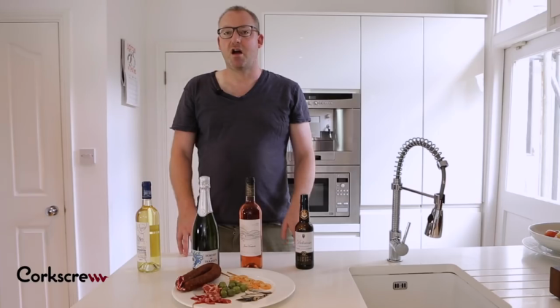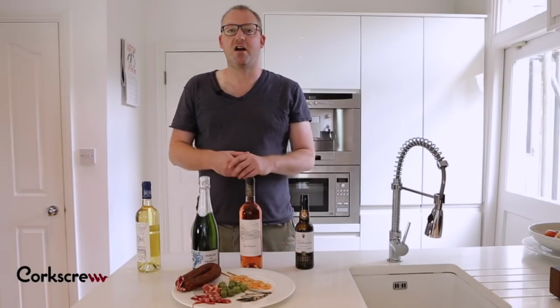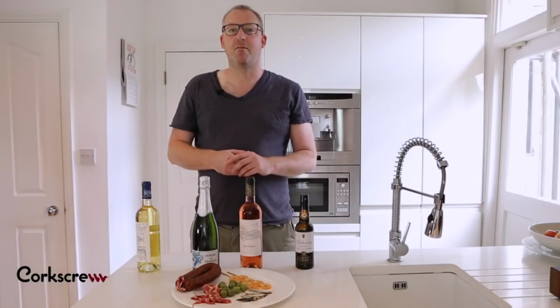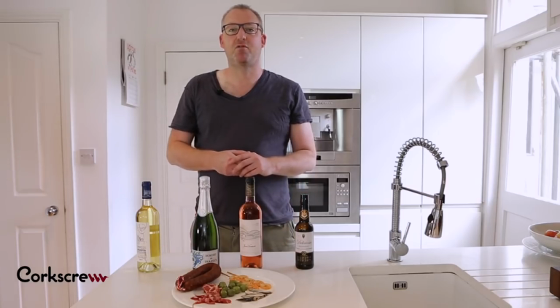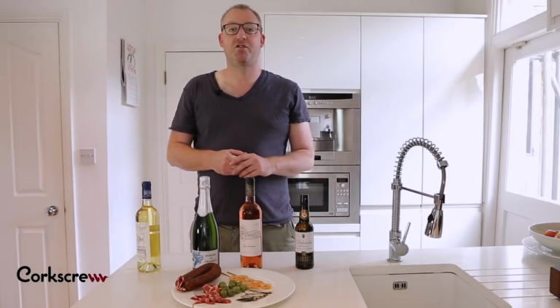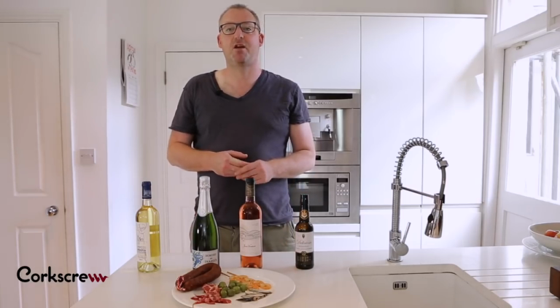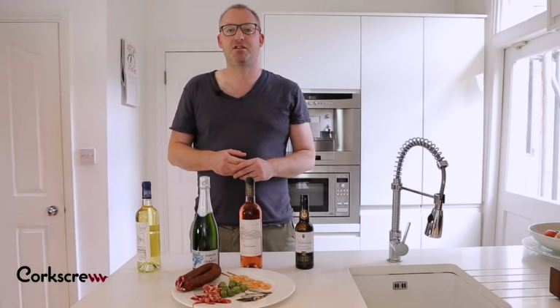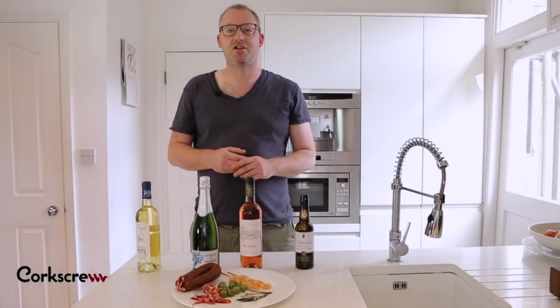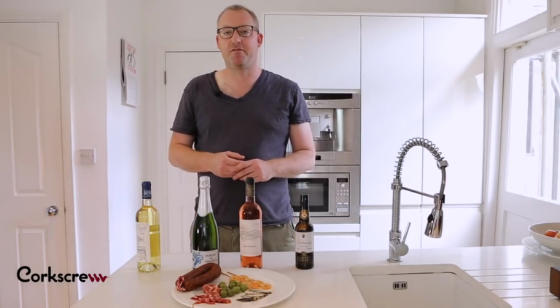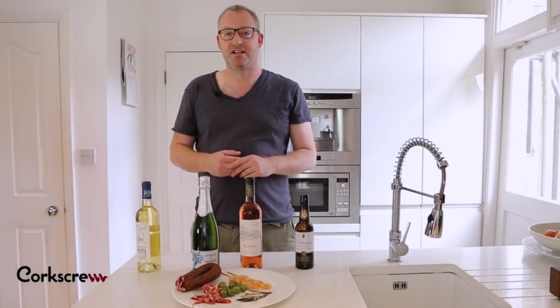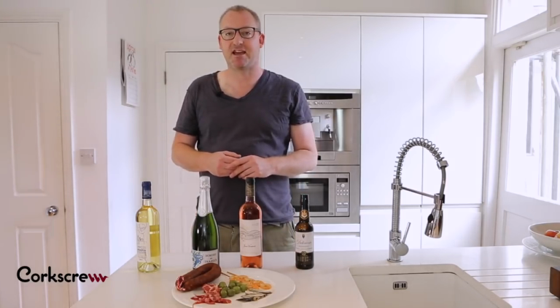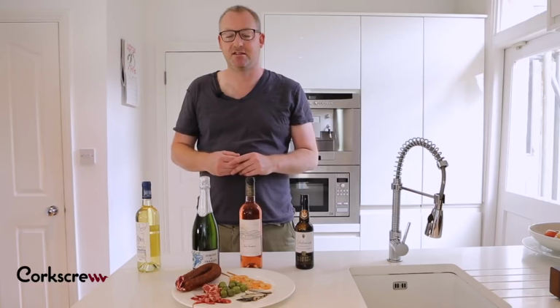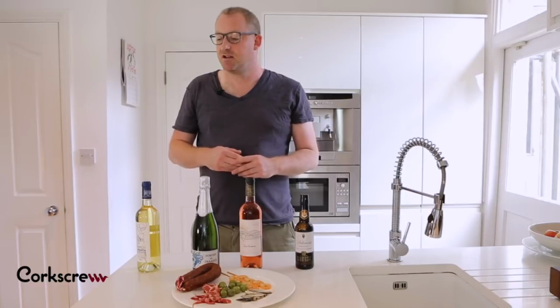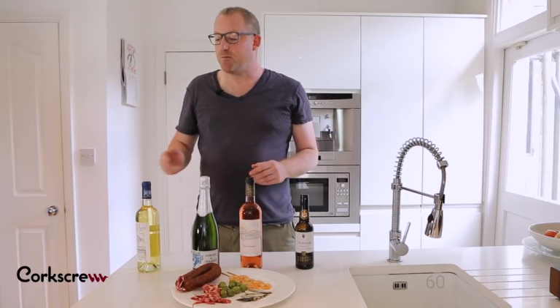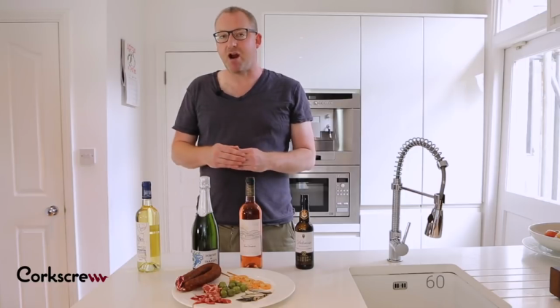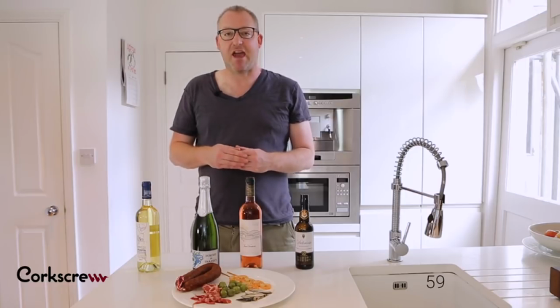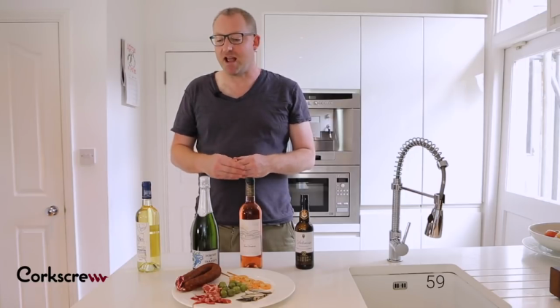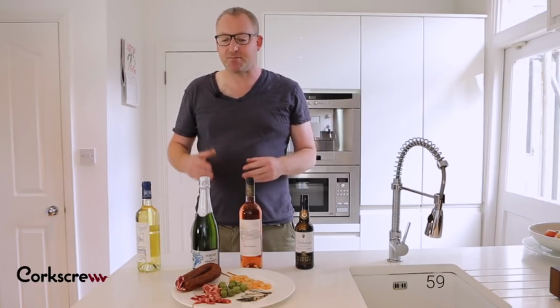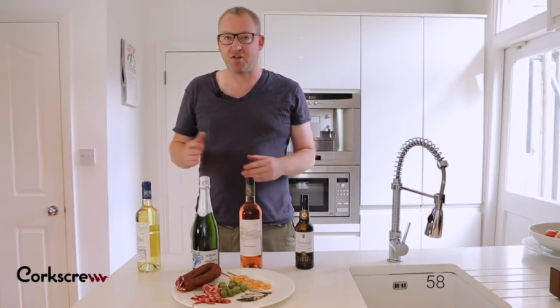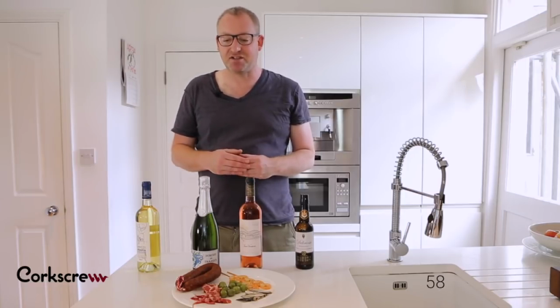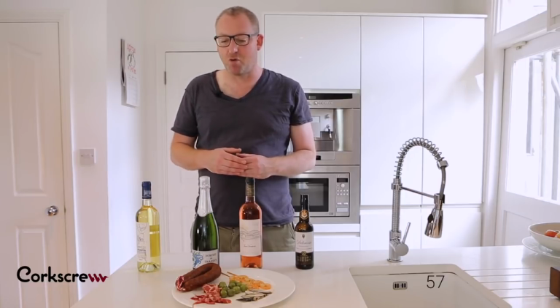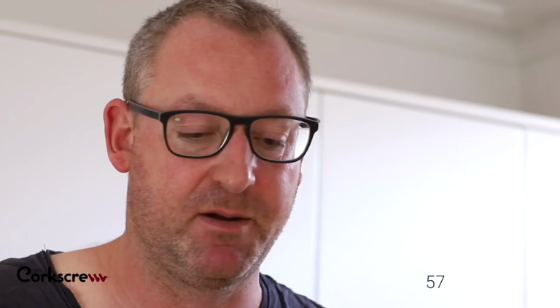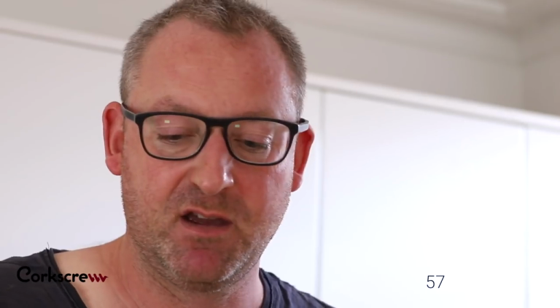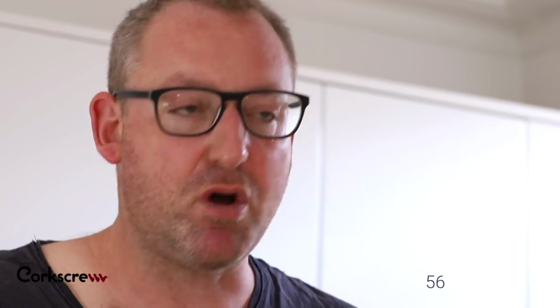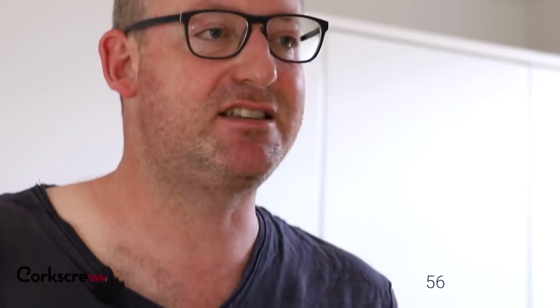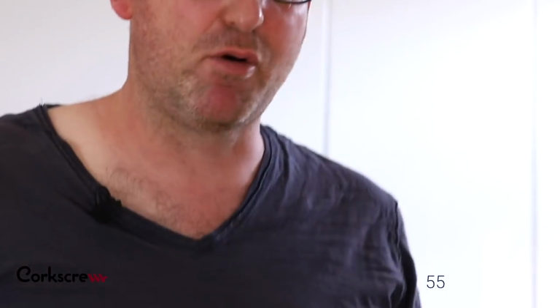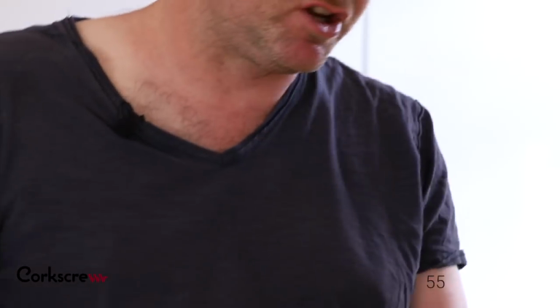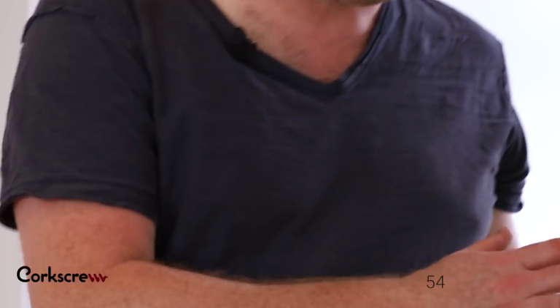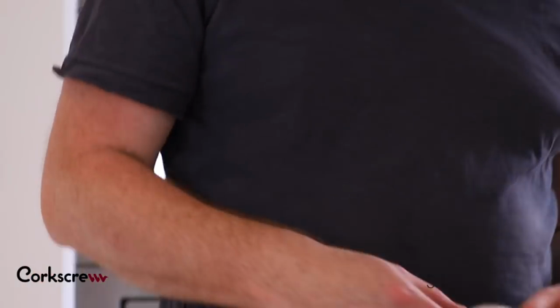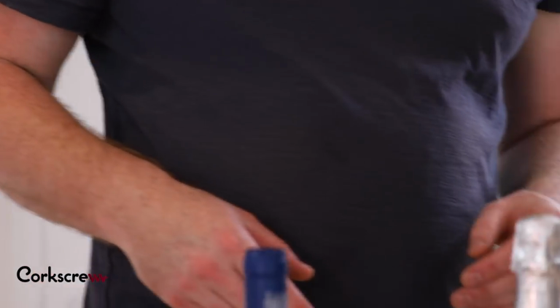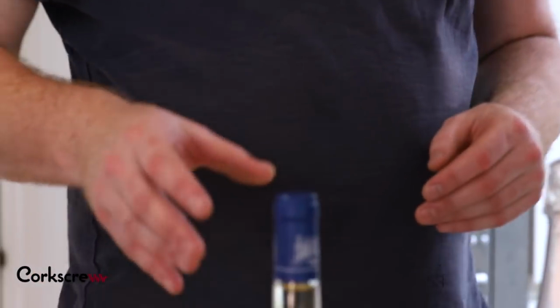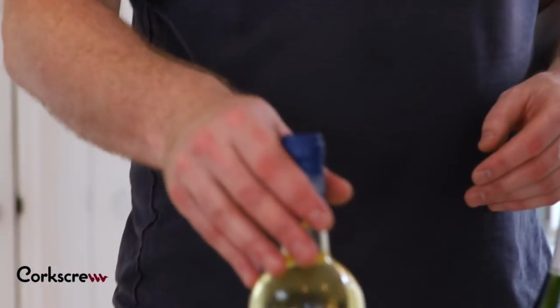Hi, I'm Matt from Corkscrew and today we're doing Spanish wine and food in 60 seconds. Don't be pairing heavy reds with Spanish food, it just doesn't work. What you need is something more refreshing. All these wines will refresh at every stage.